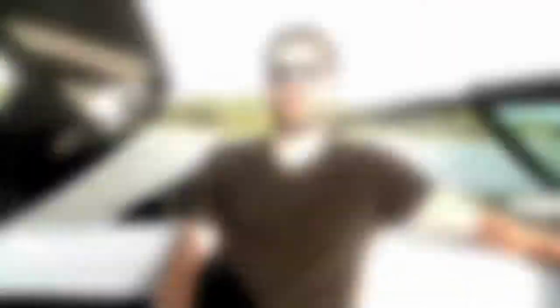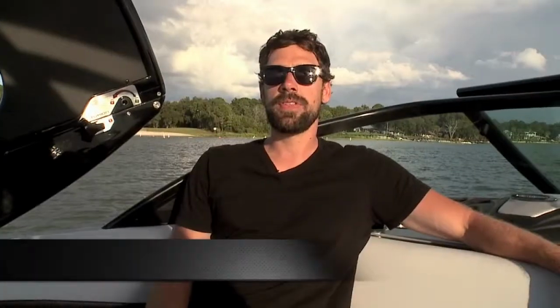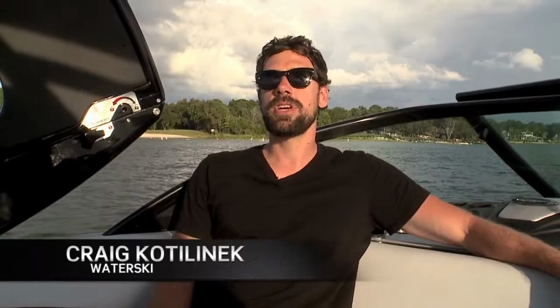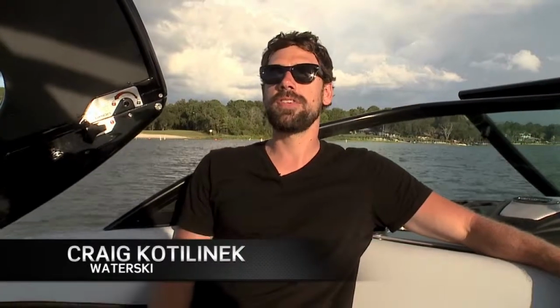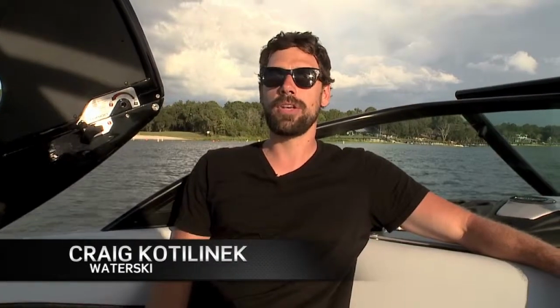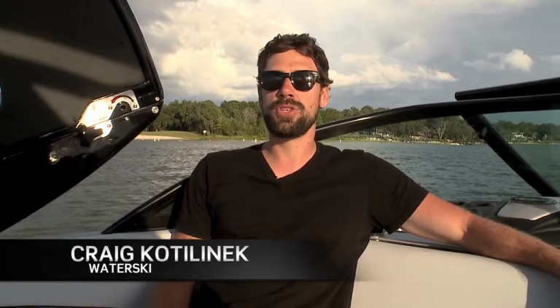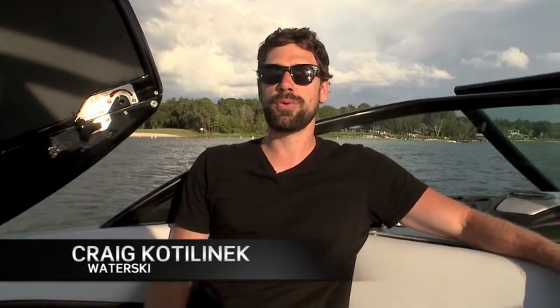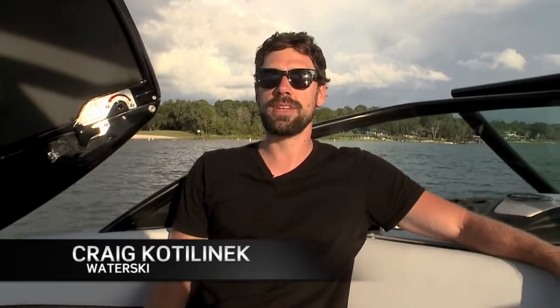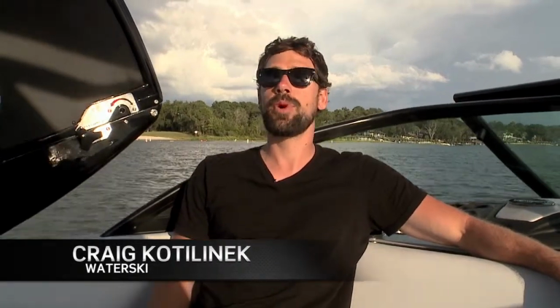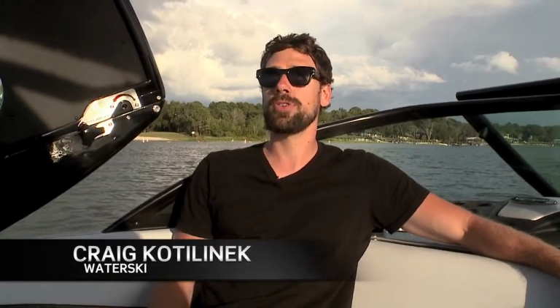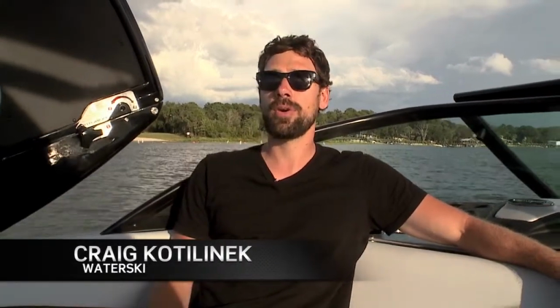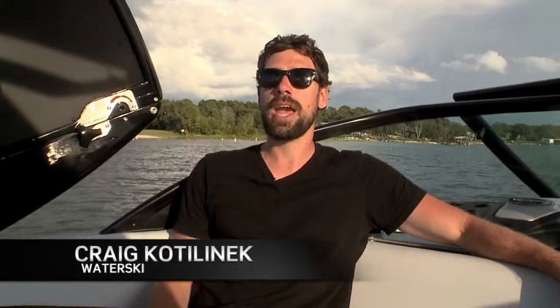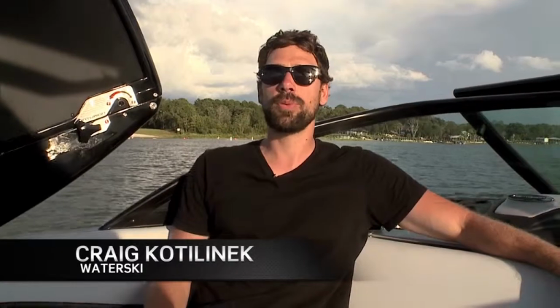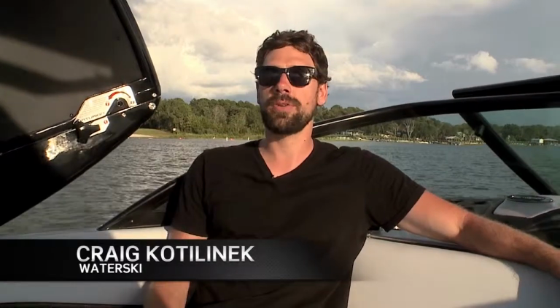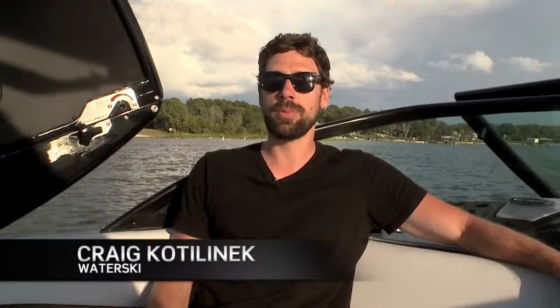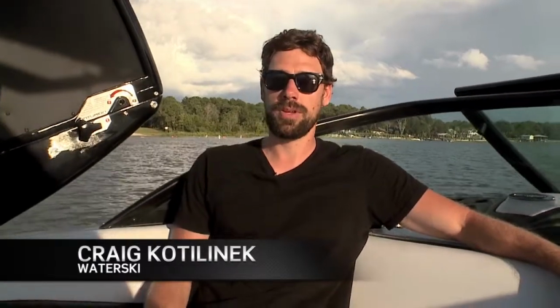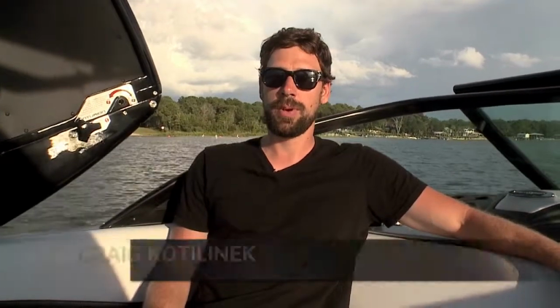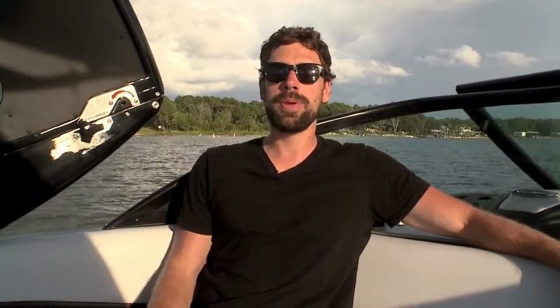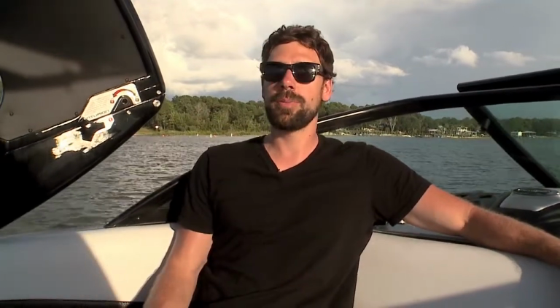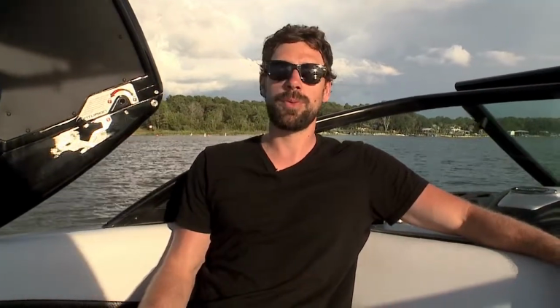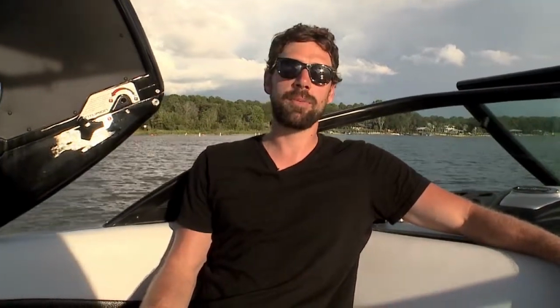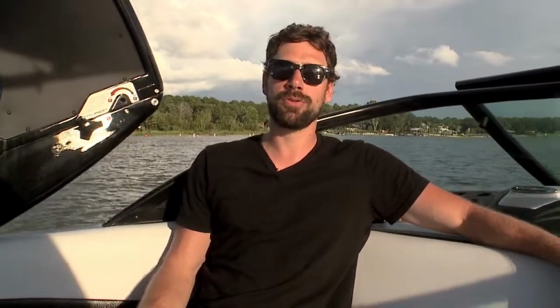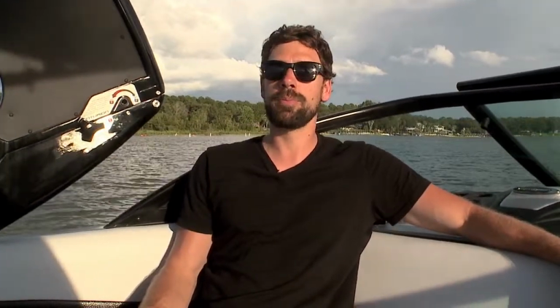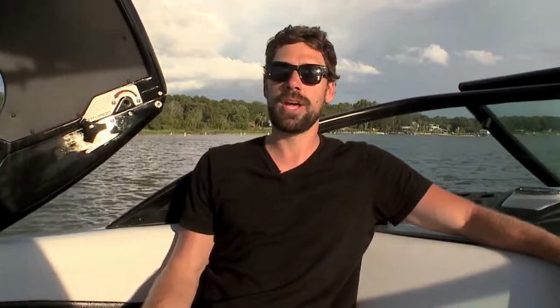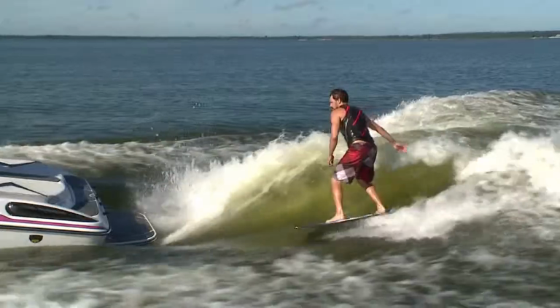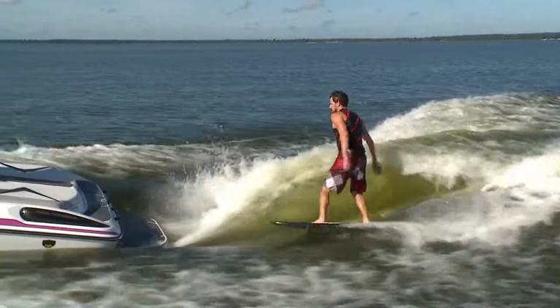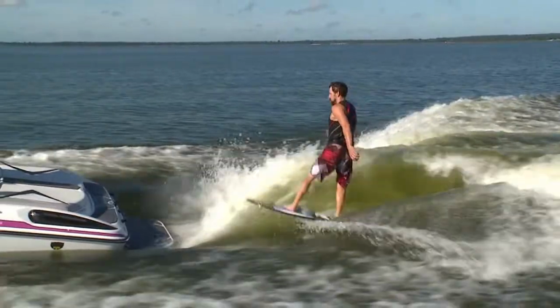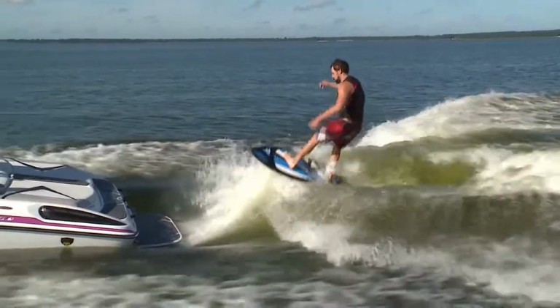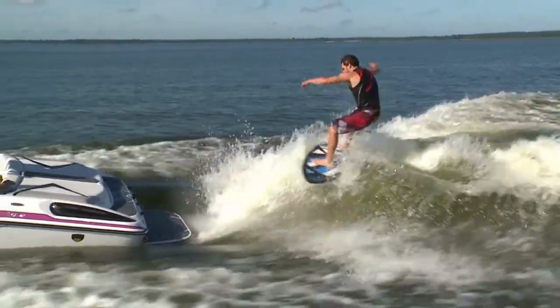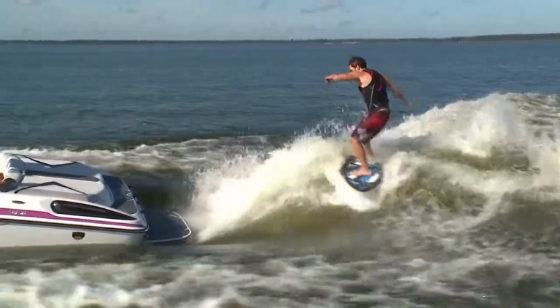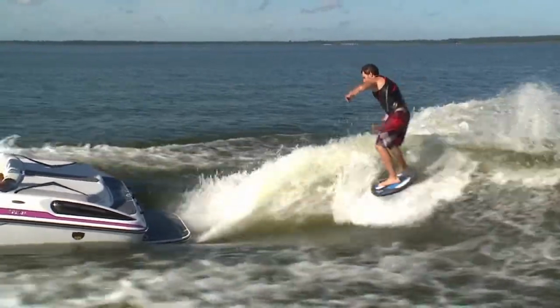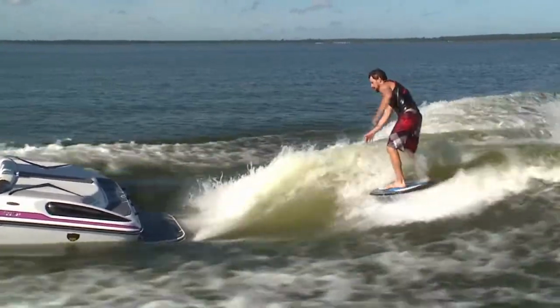I surfed the Centurion Enzo SV244 at 10.8 miles per hour with CATS and the wing plate right in the middle. We had three people on the boat, the ram fill ballast was full on both sides, the port side was full at the maximum ballast level and starboard was empty.